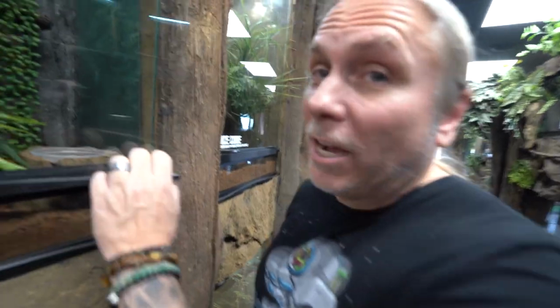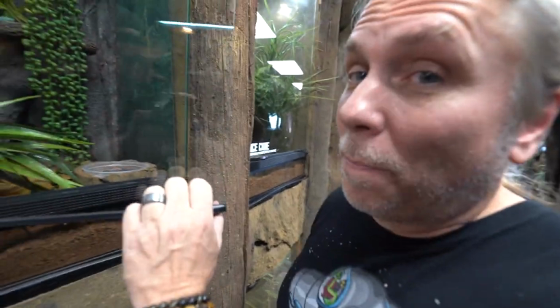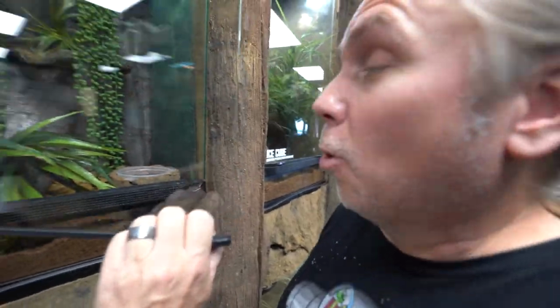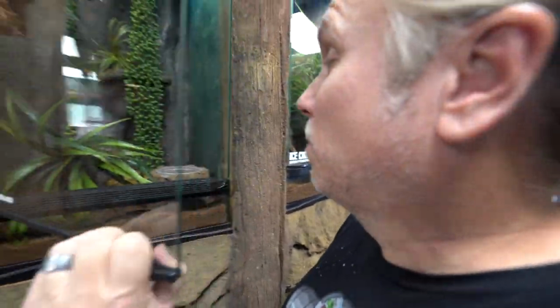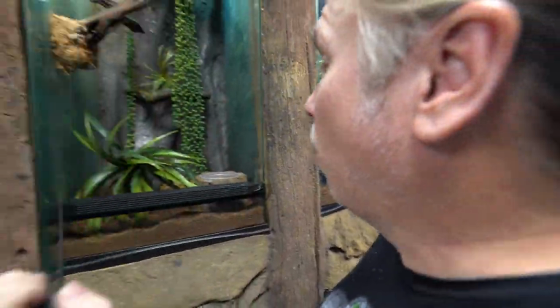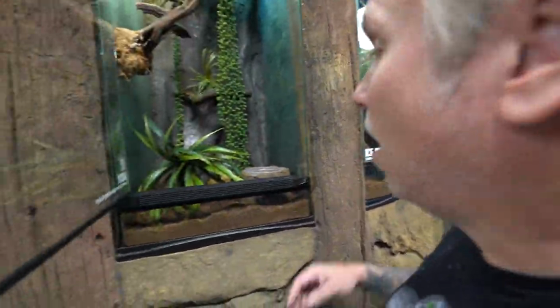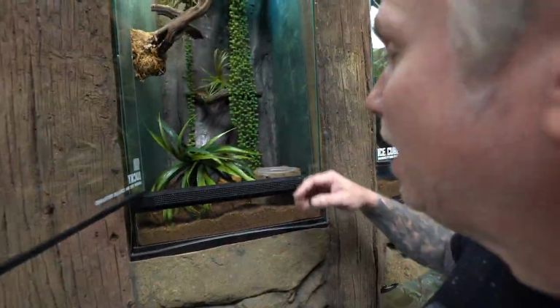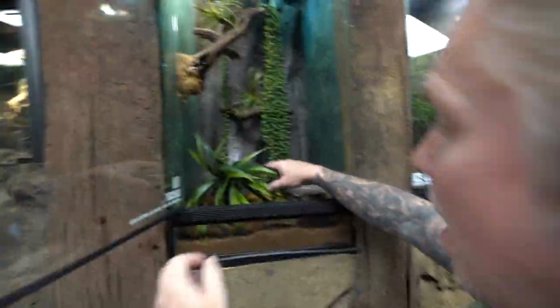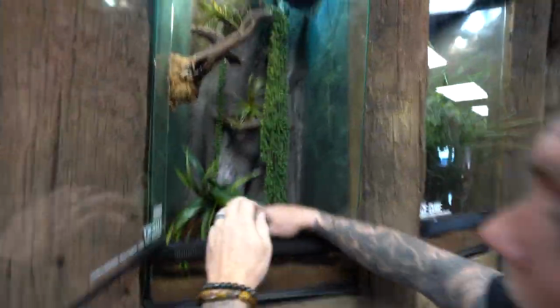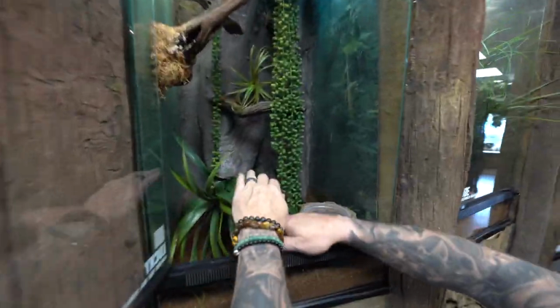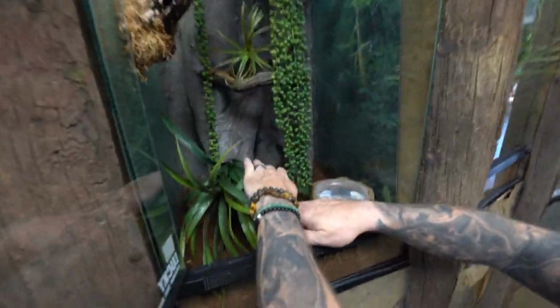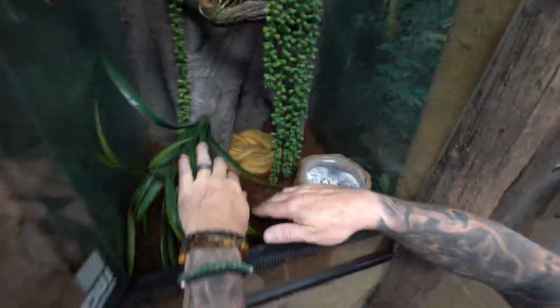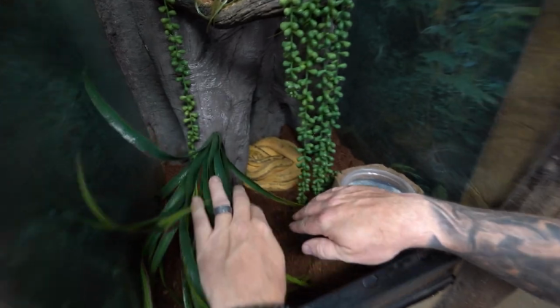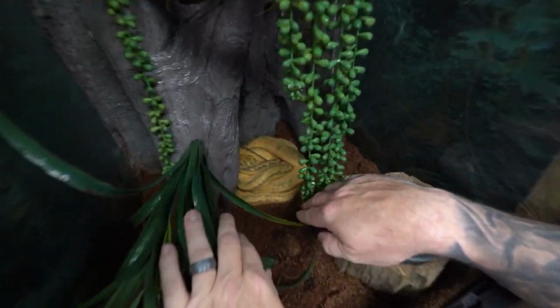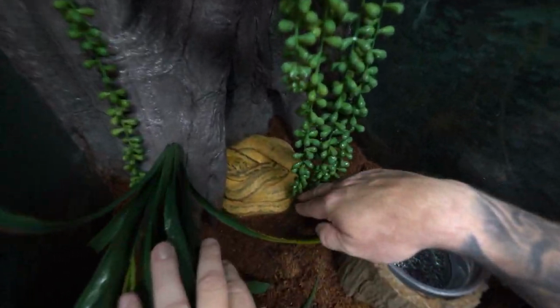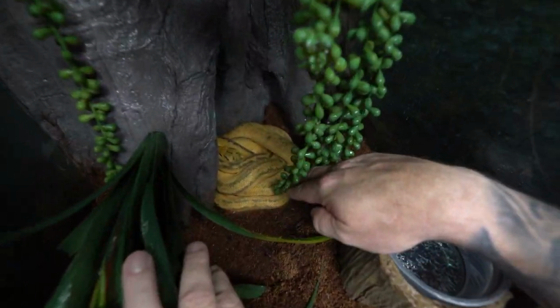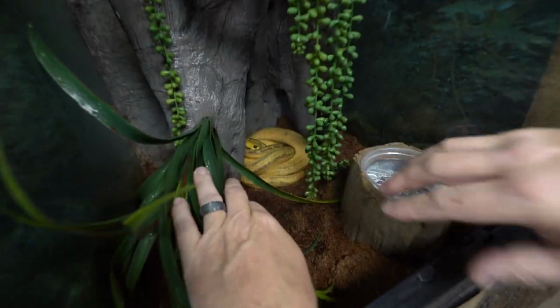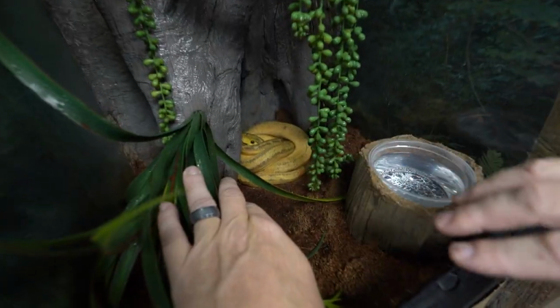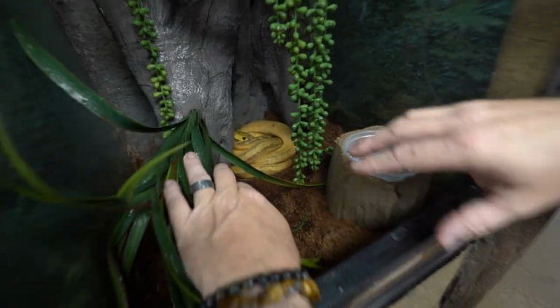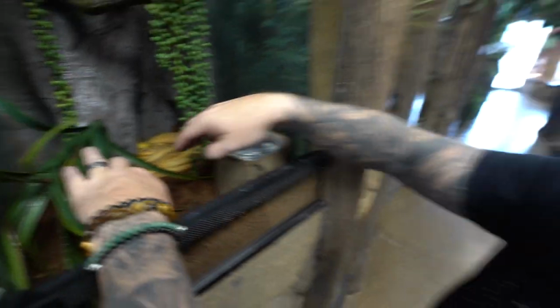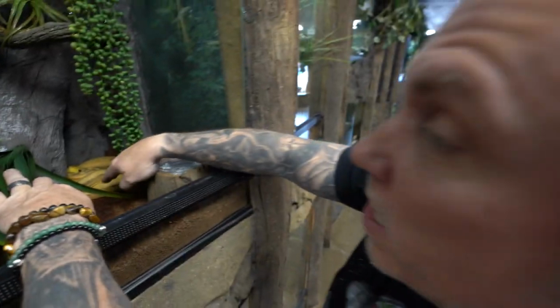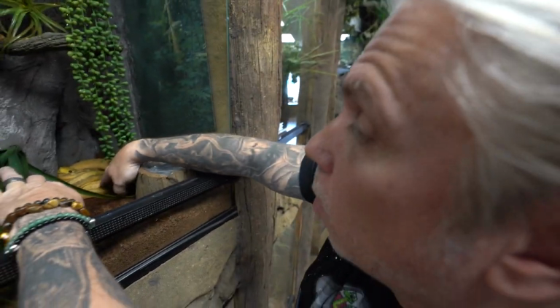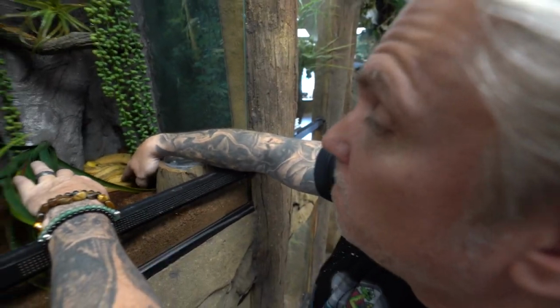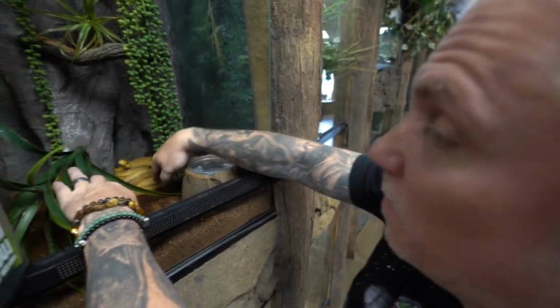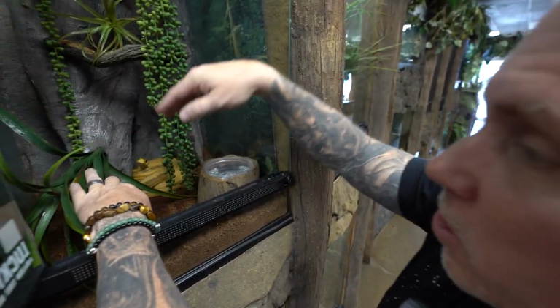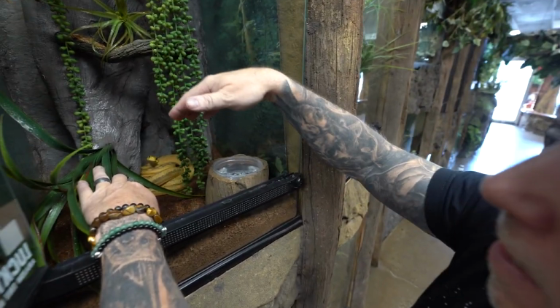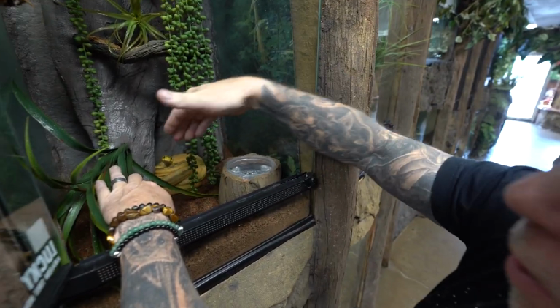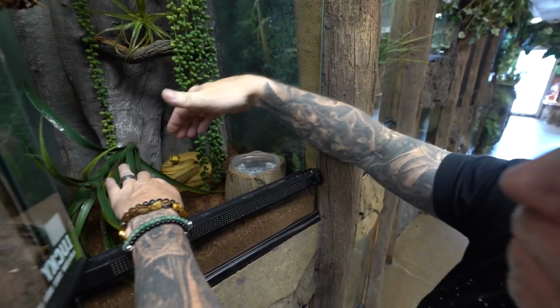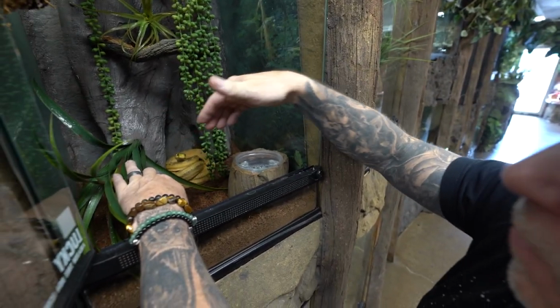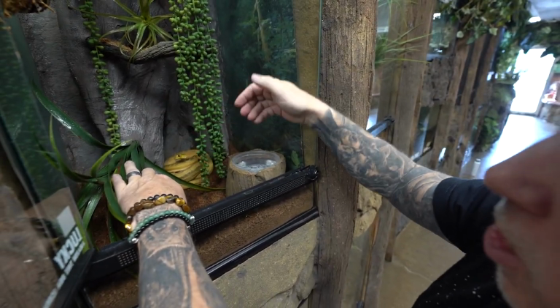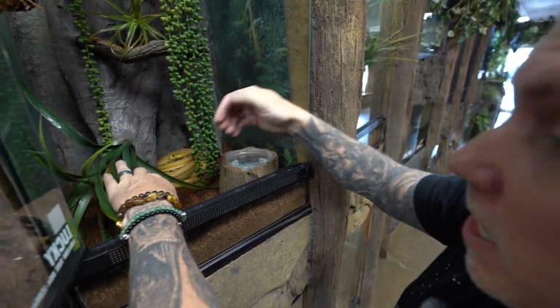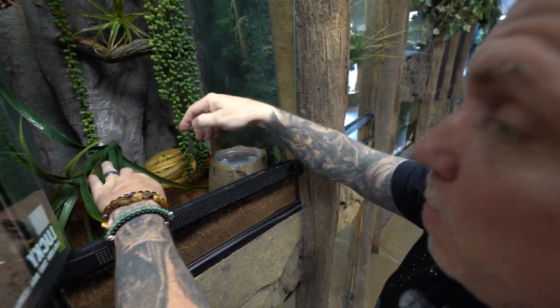Next up is my boy Lucky, the Amazon tree boa. It's not in the best spot right here. The last thing you ever want to do is go in face first like that — if you're going face first, you're getting bit.